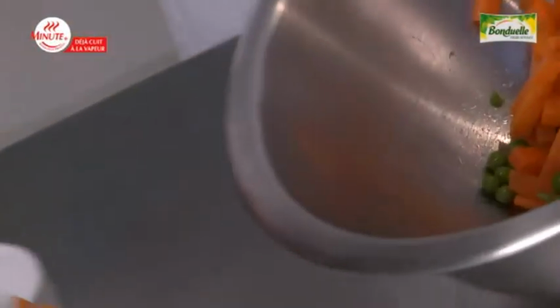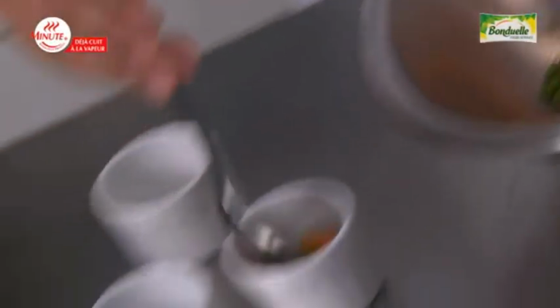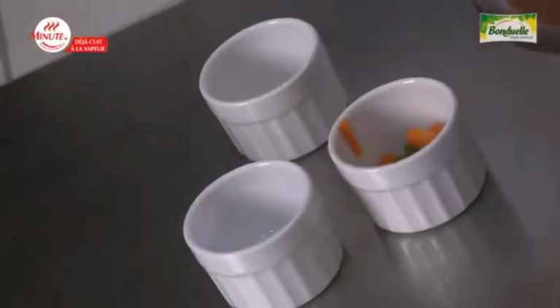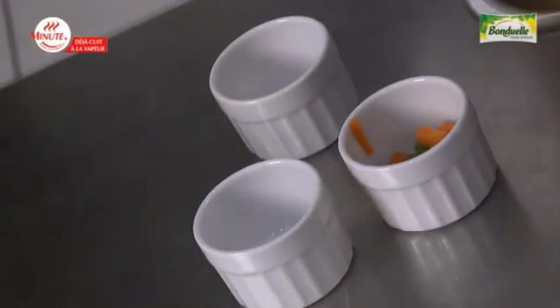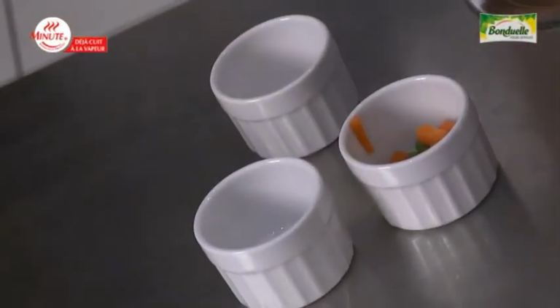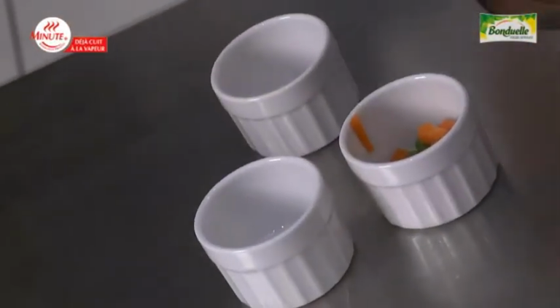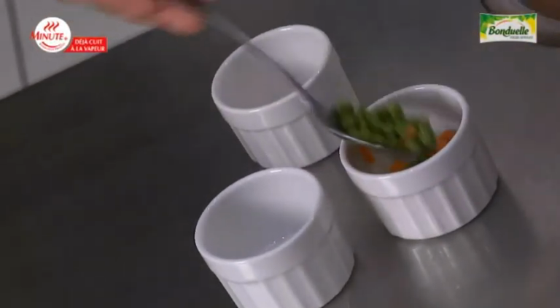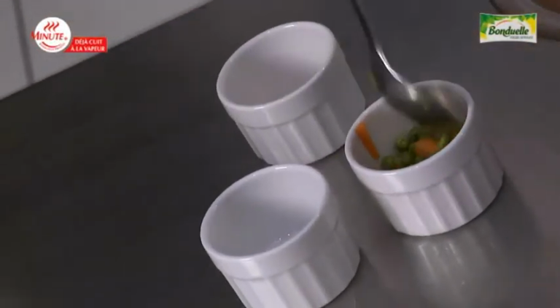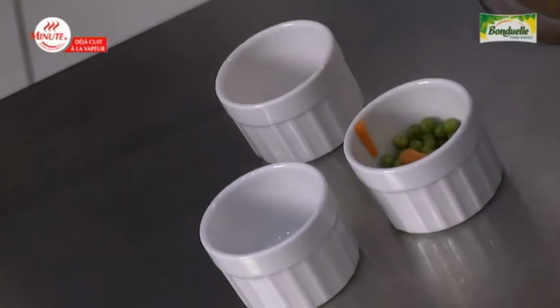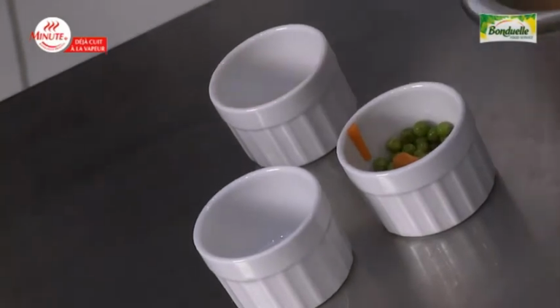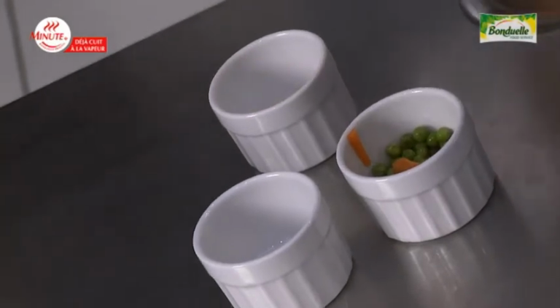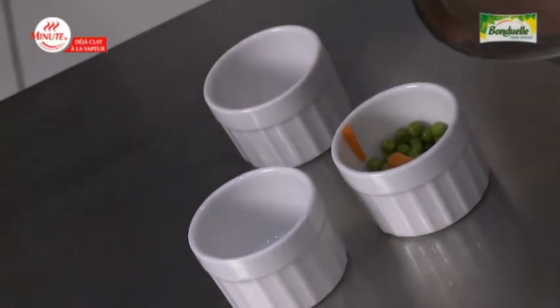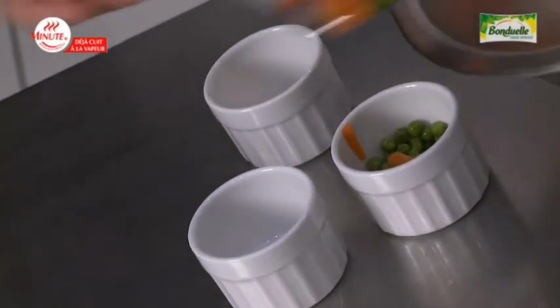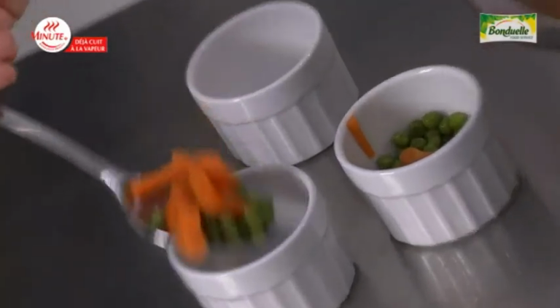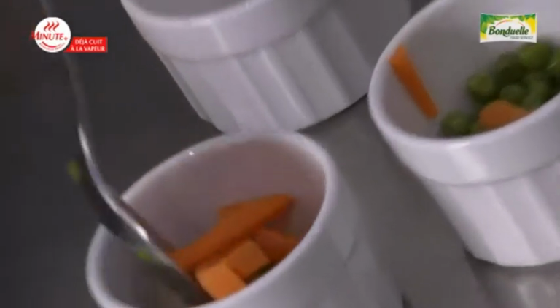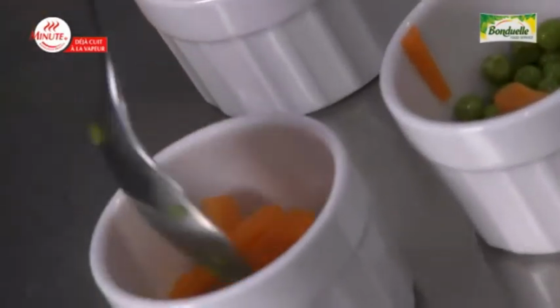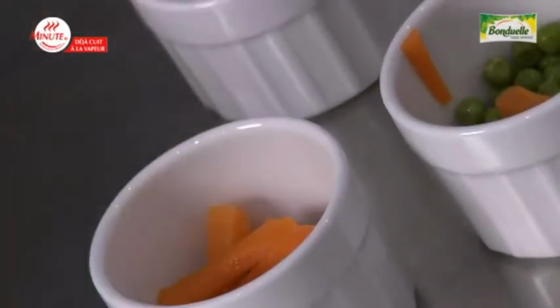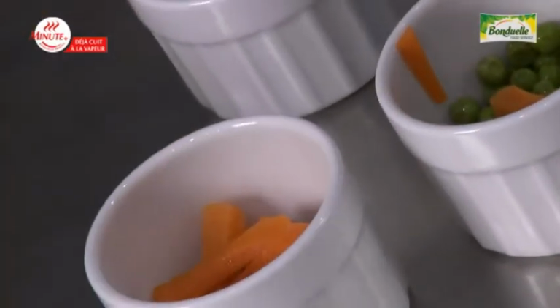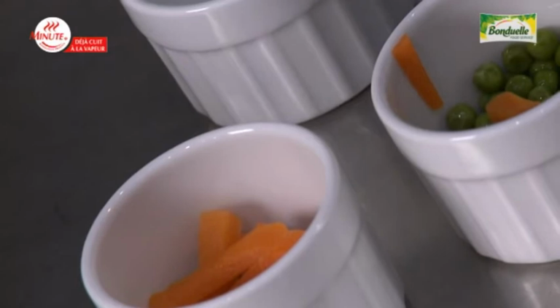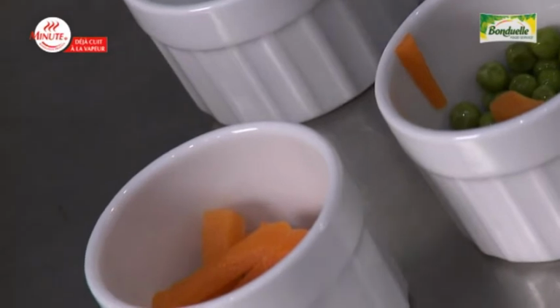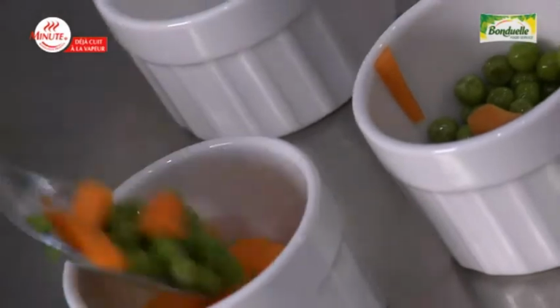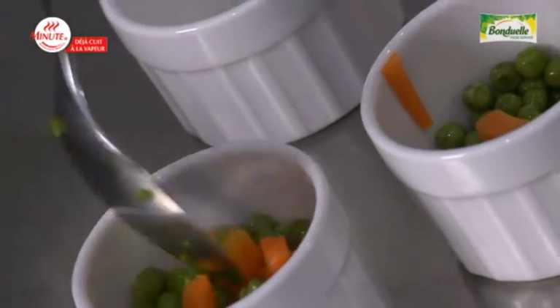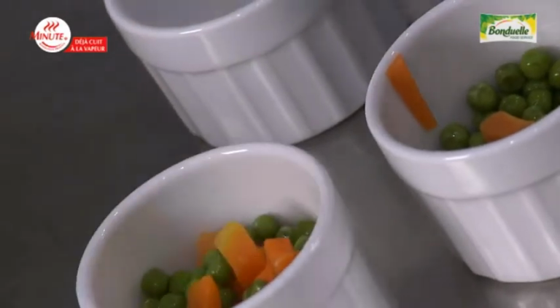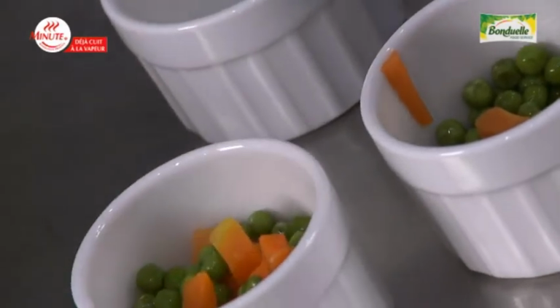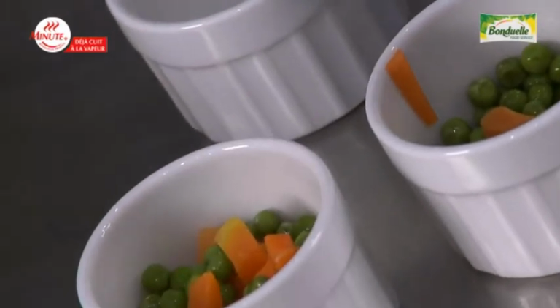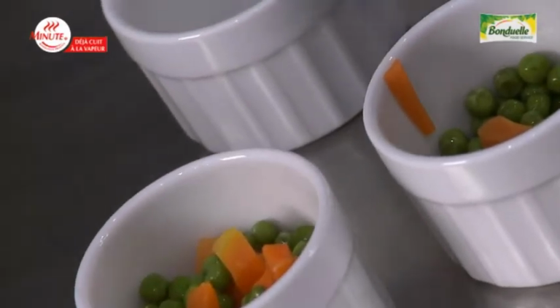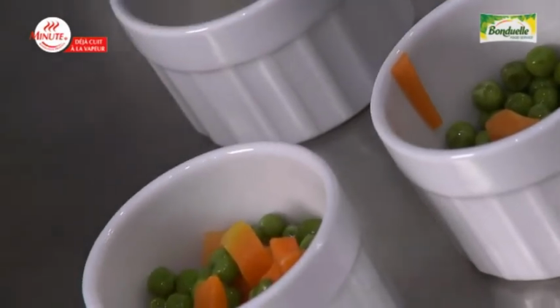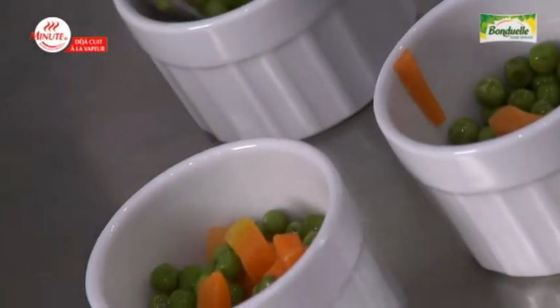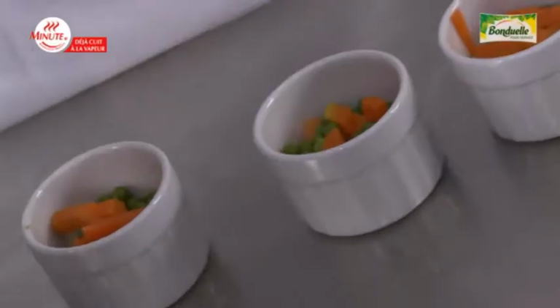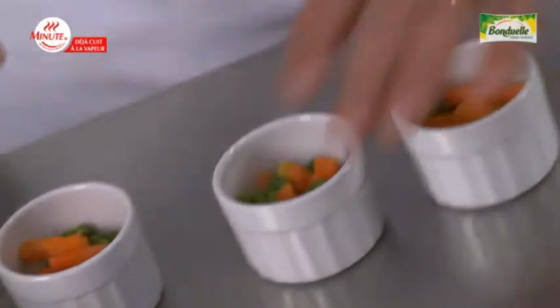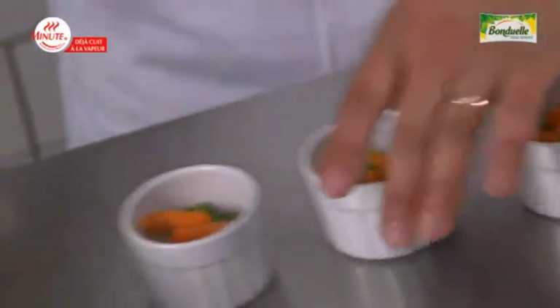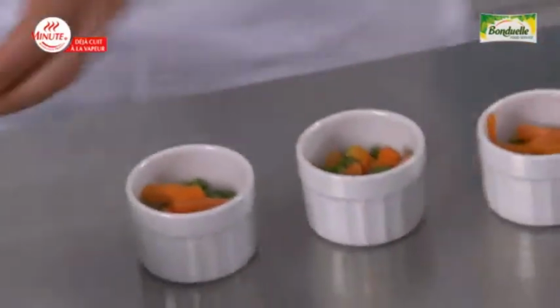I will display equally the peas and carrots into the ramekins. The ramekins are ready.